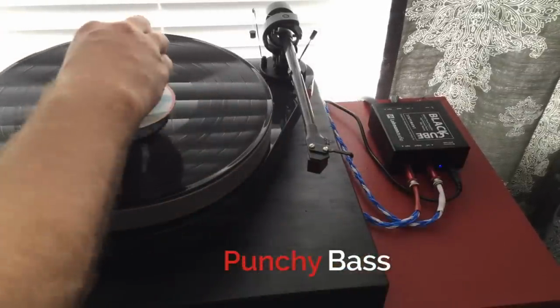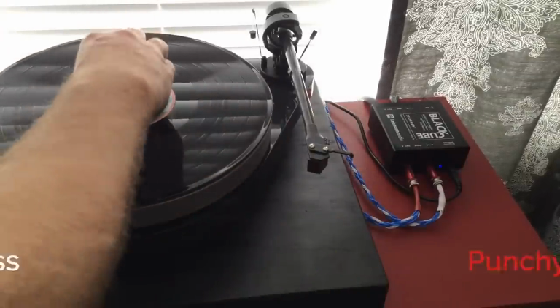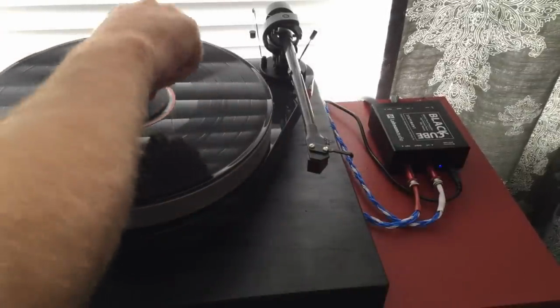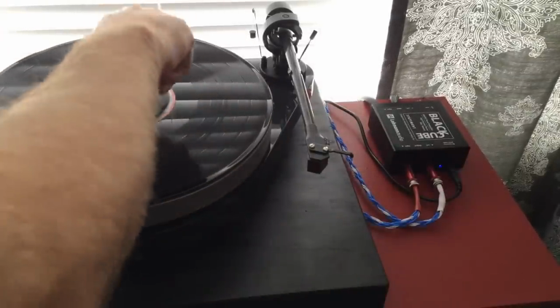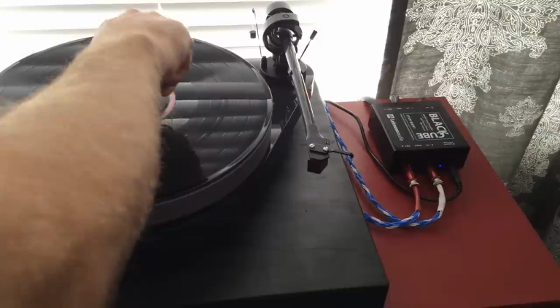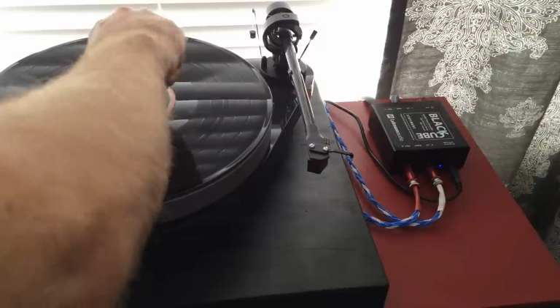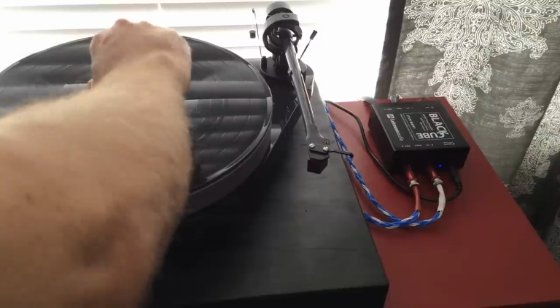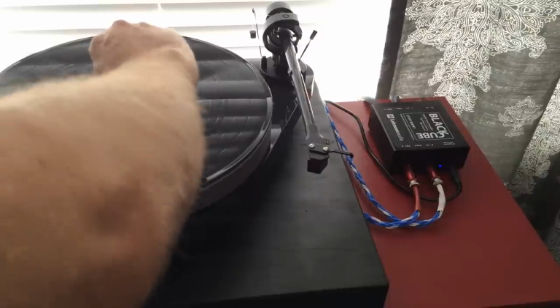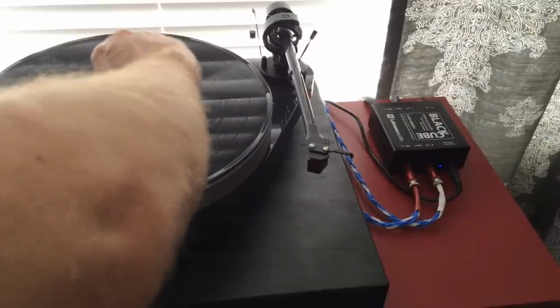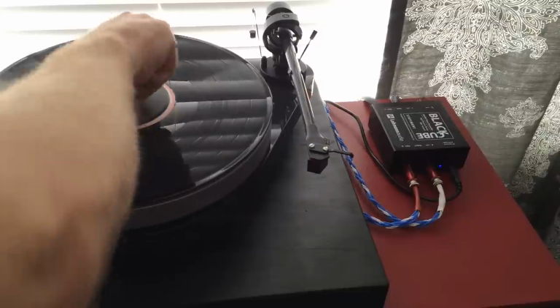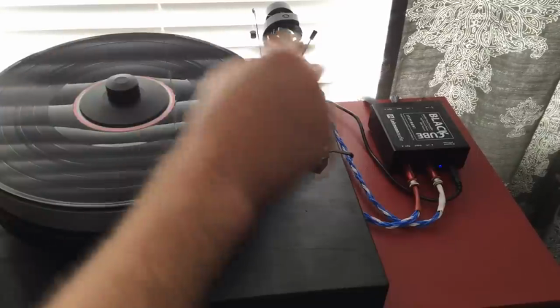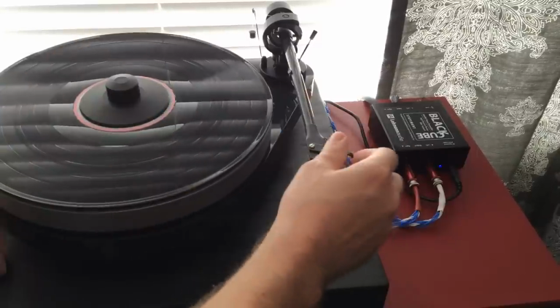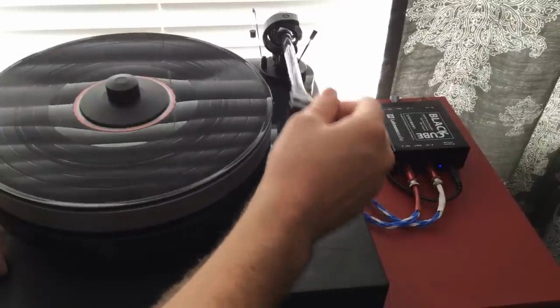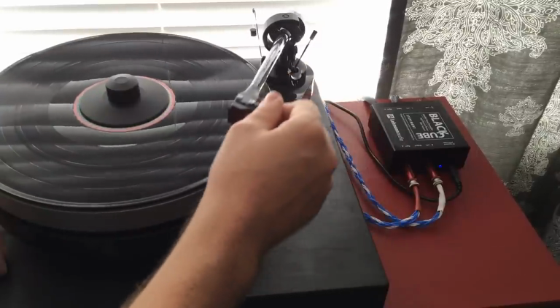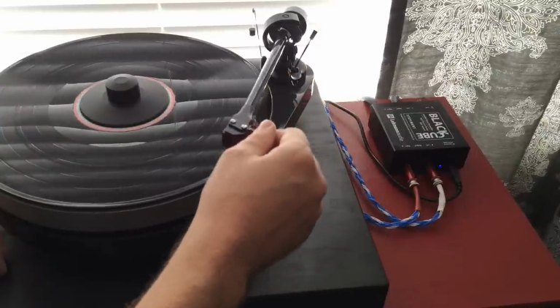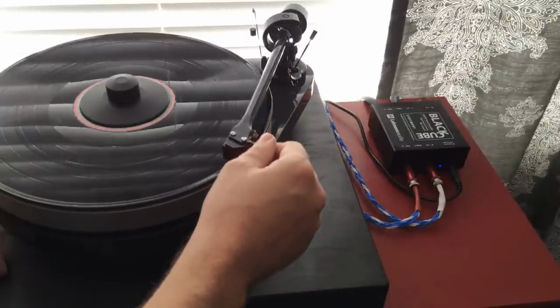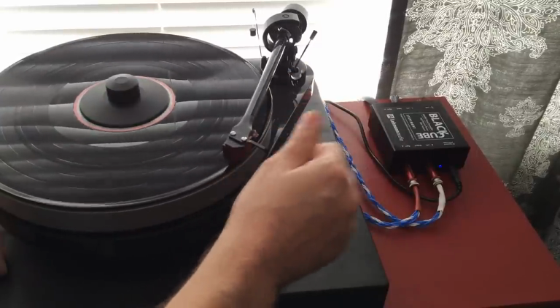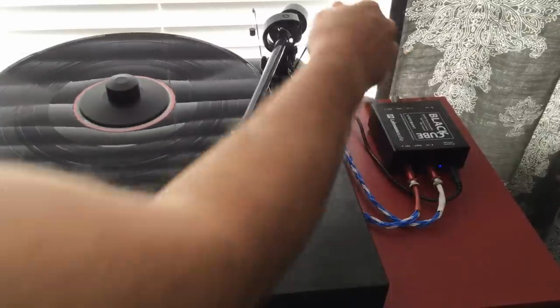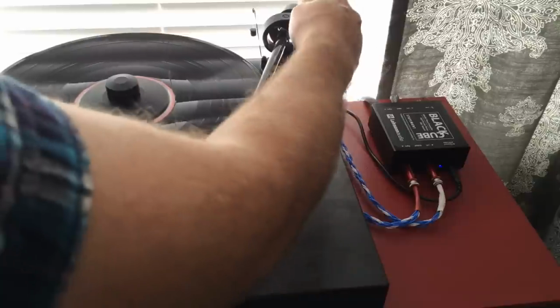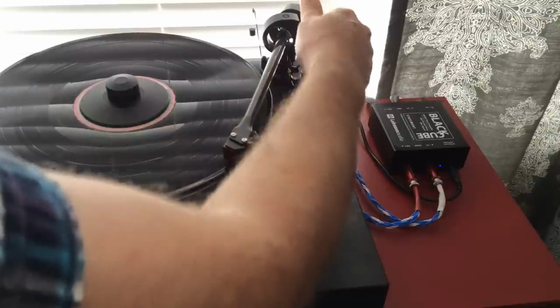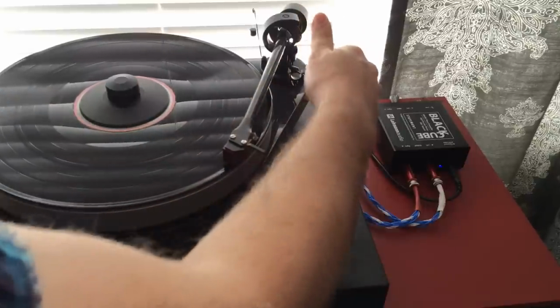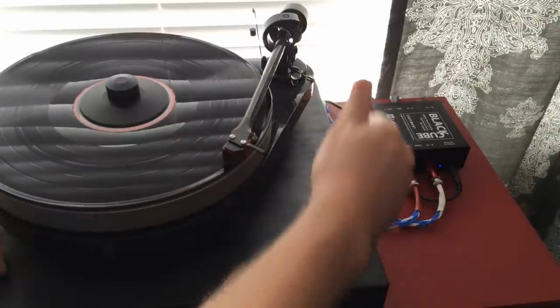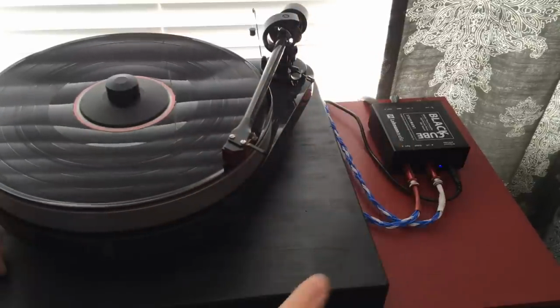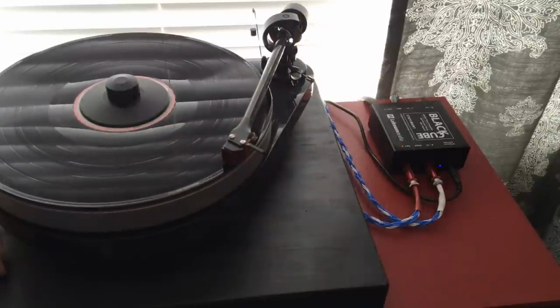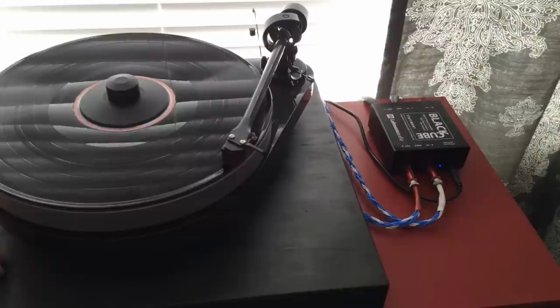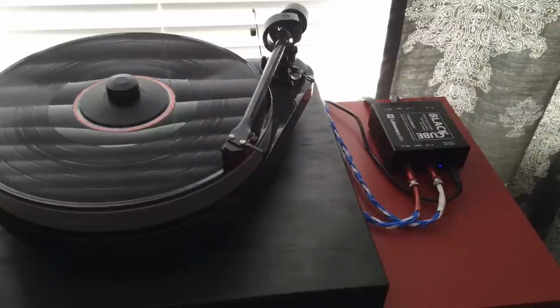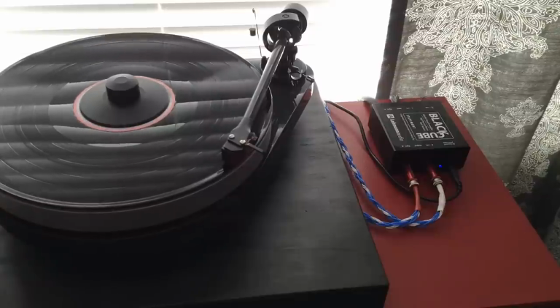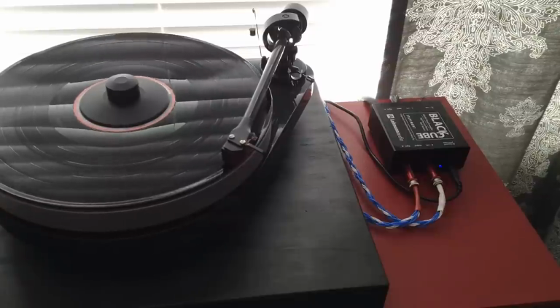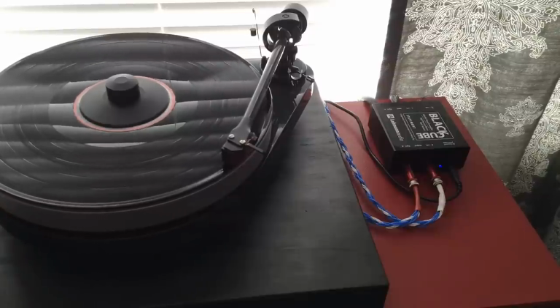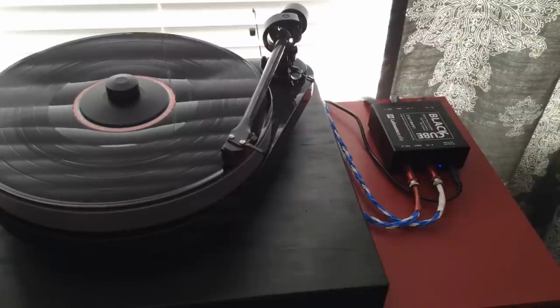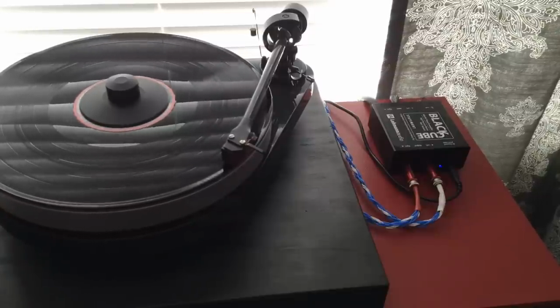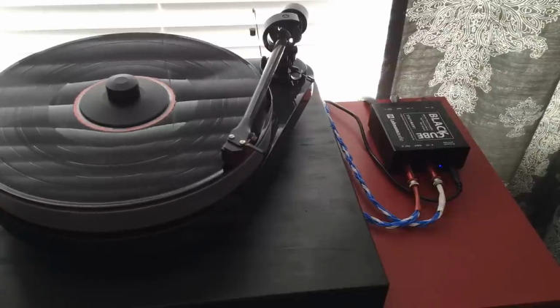While my JC3 offers 47 decibels on the MM setting and the recently reviewed Pass Labs XP15 comes in at 46, this little box shocked me at just how reasonable it is to have 41 decibels to work with.